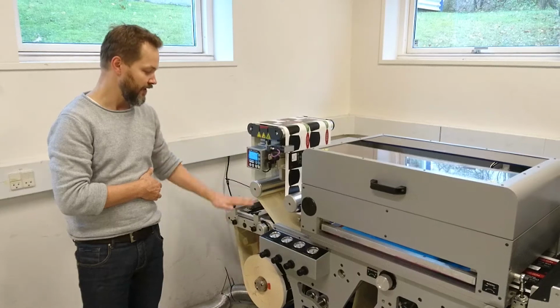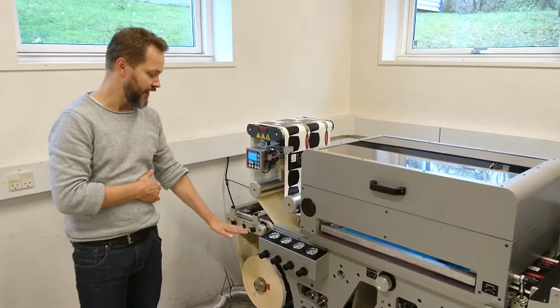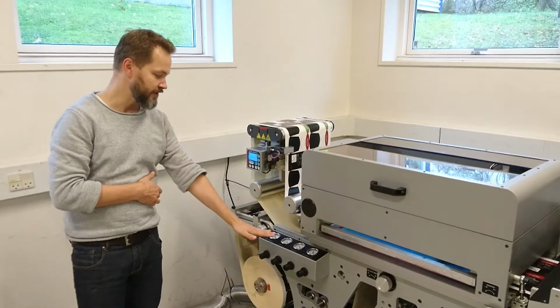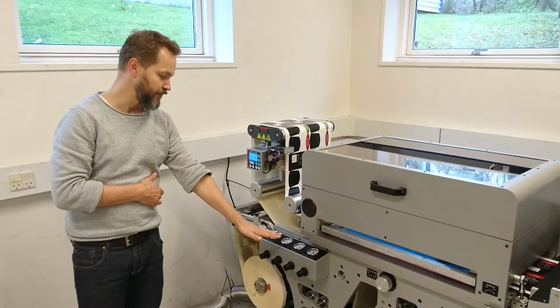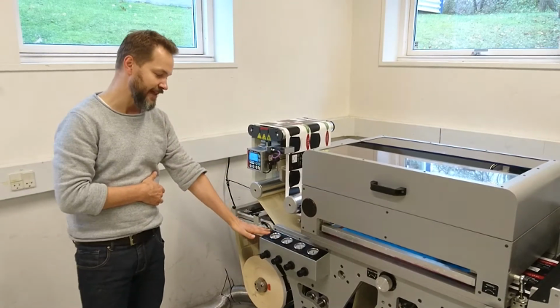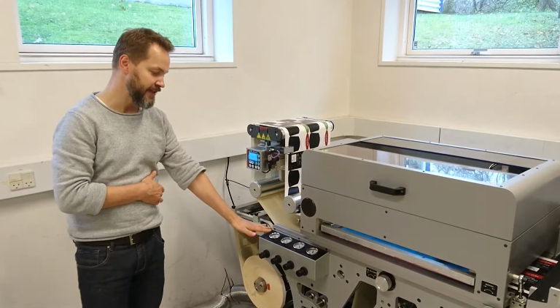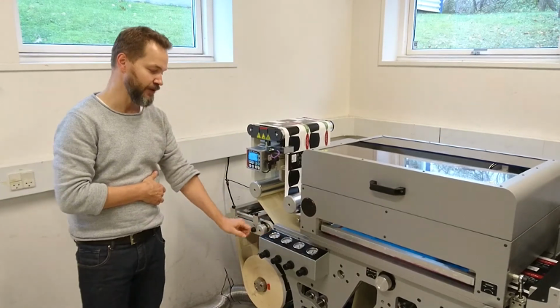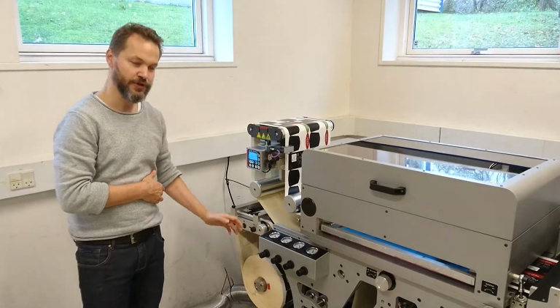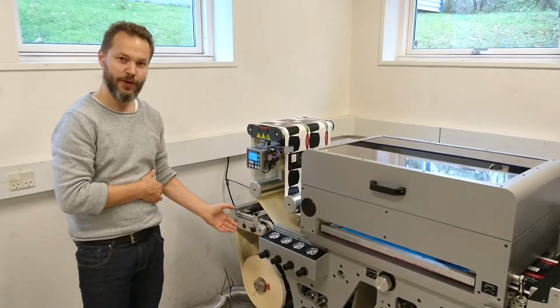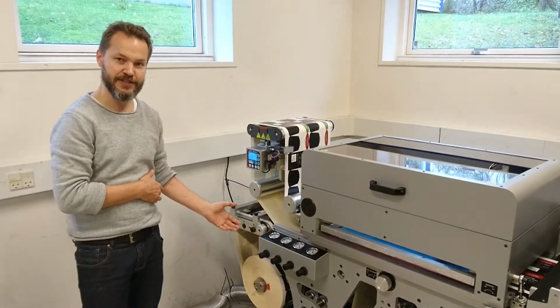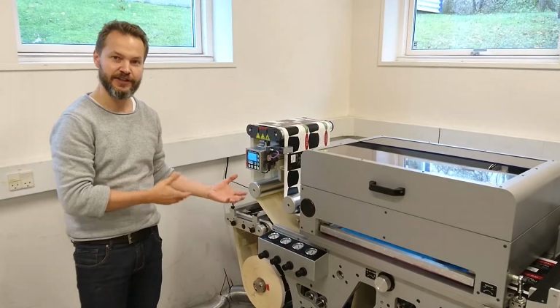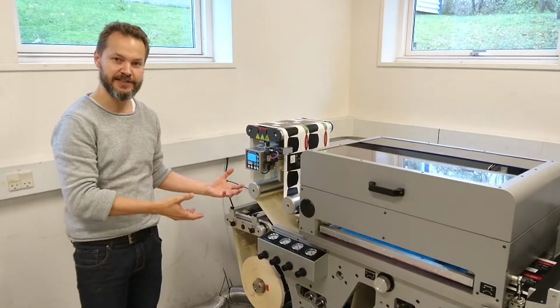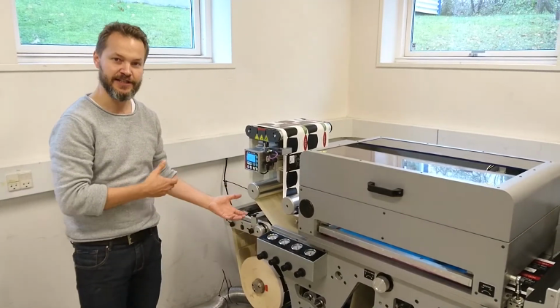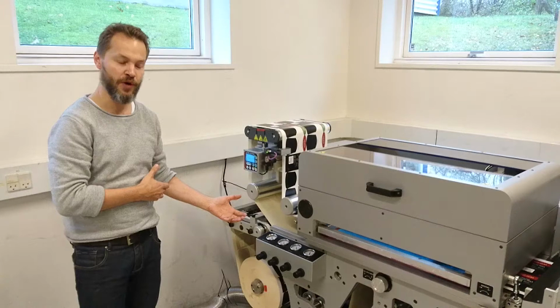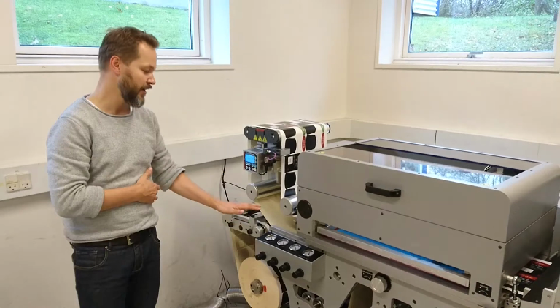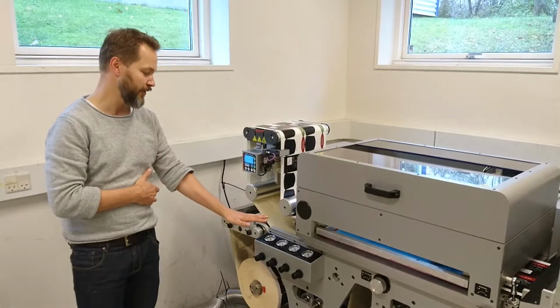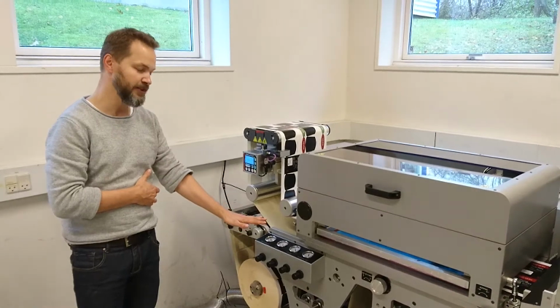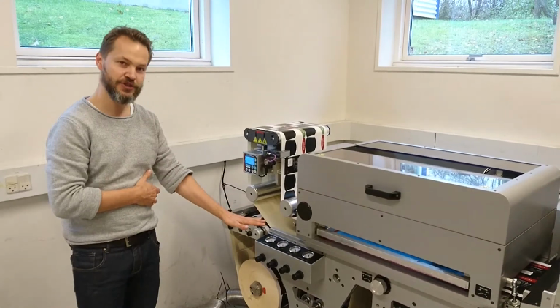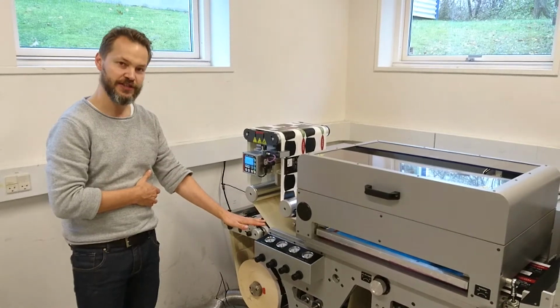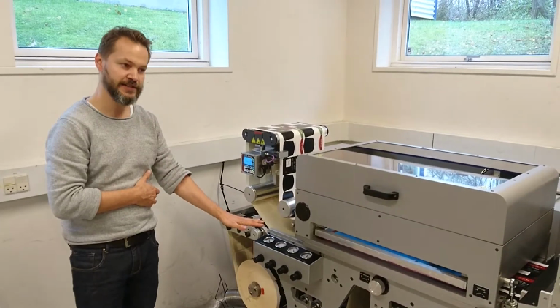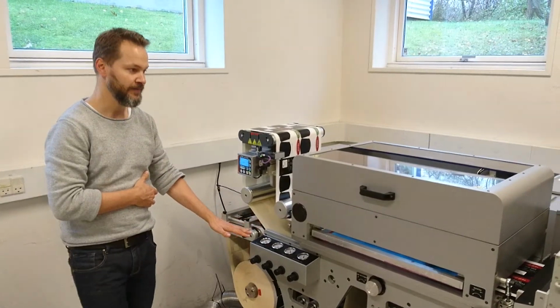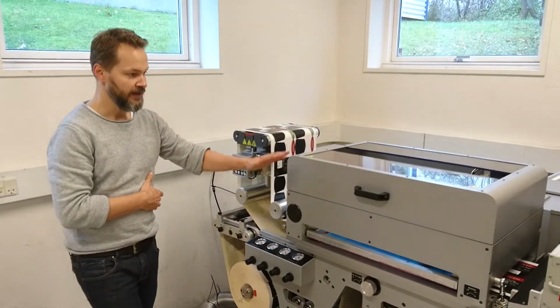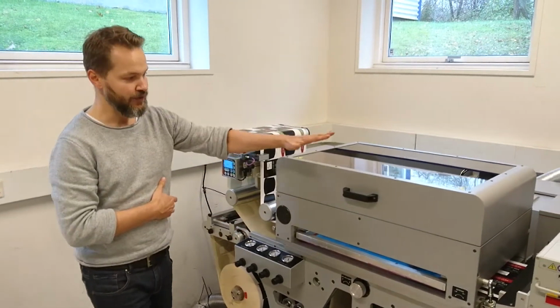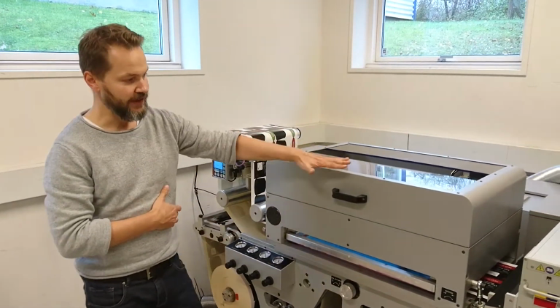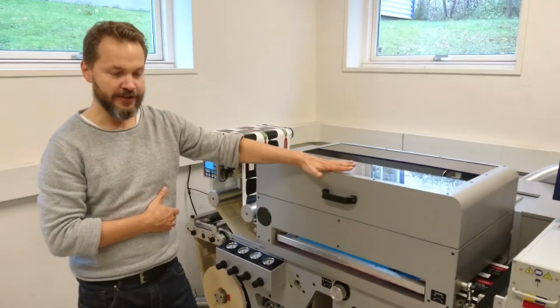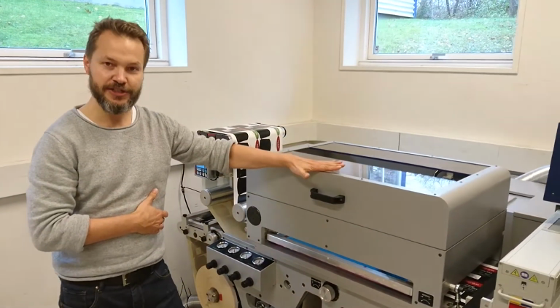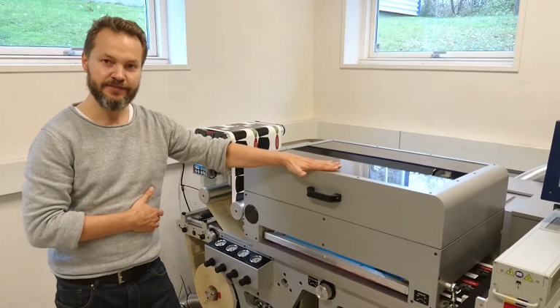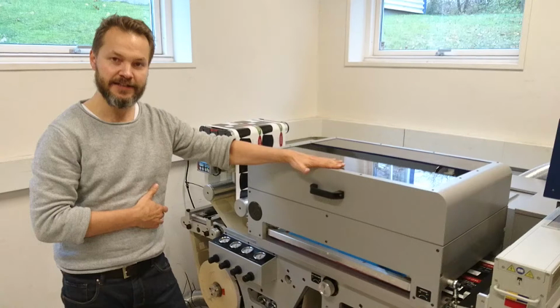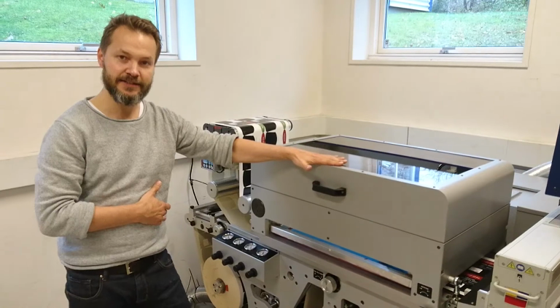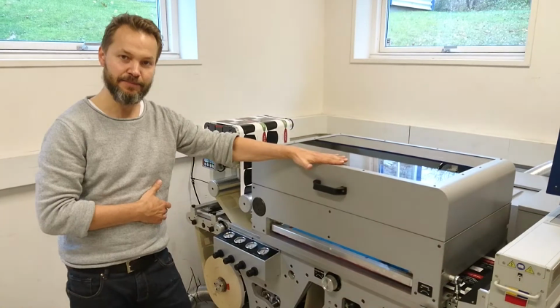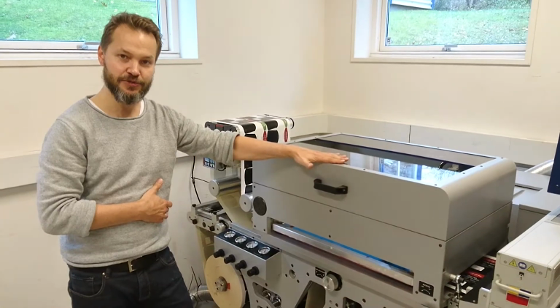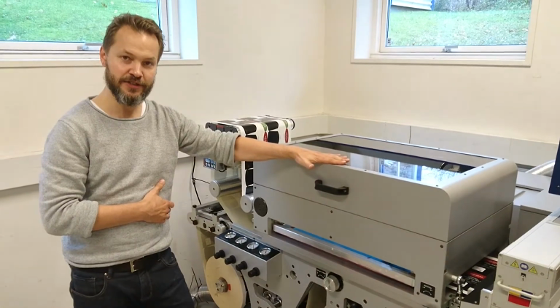There are some kinematics here where you control the web tension on dancers and so on, but normally you don't touch these. Then we have the heart of the machine — that is the flatbed screen unit.